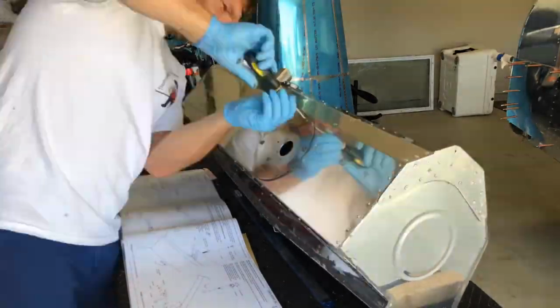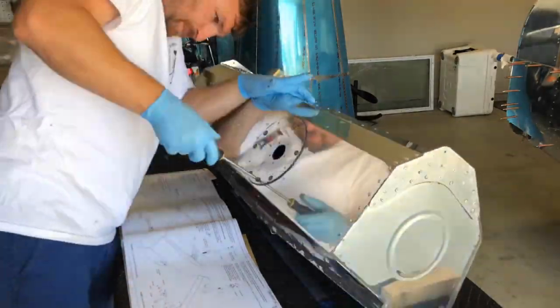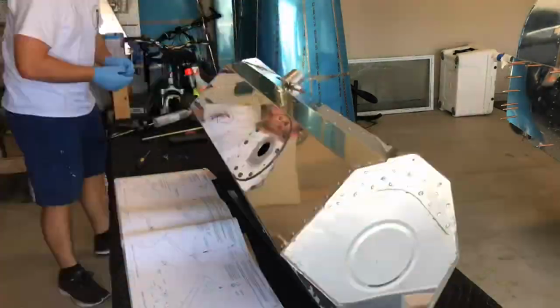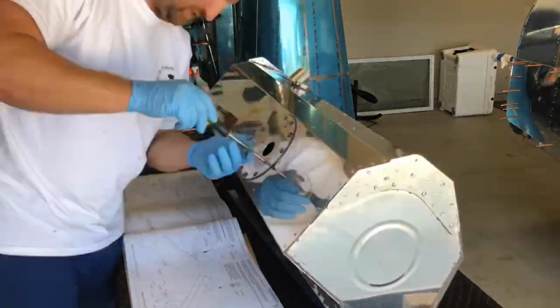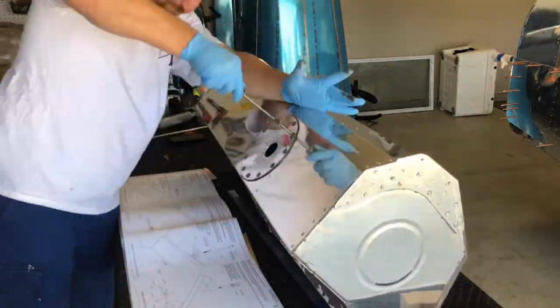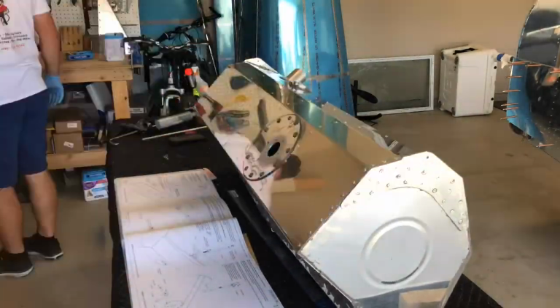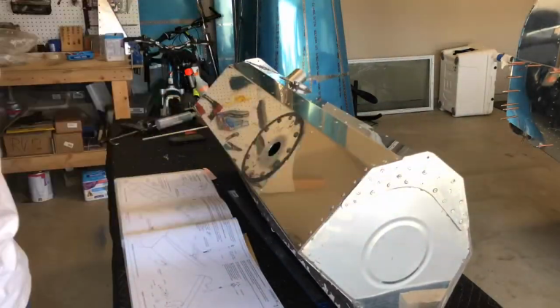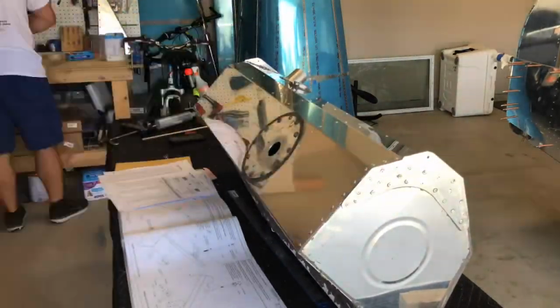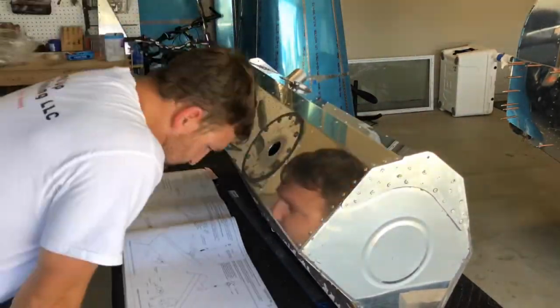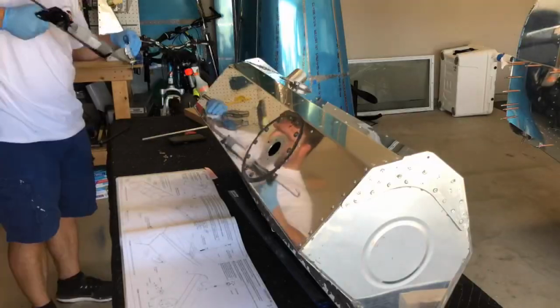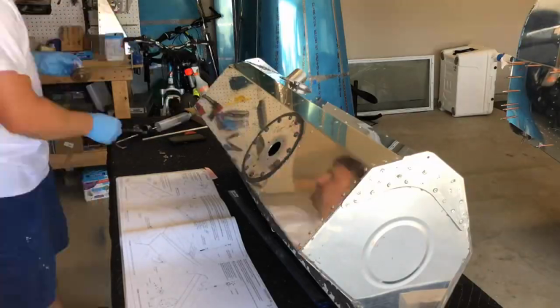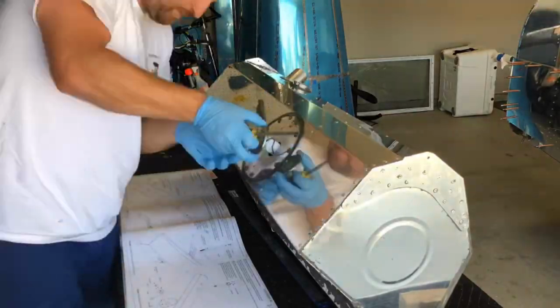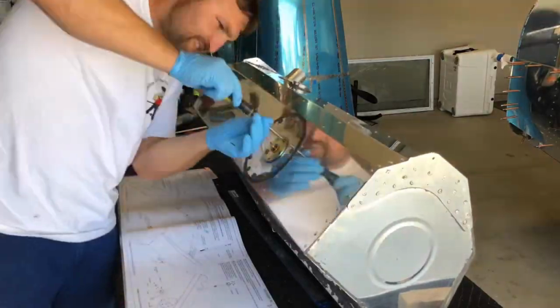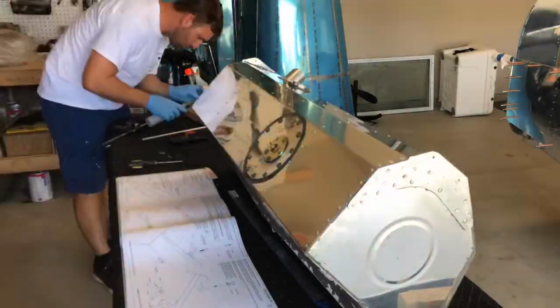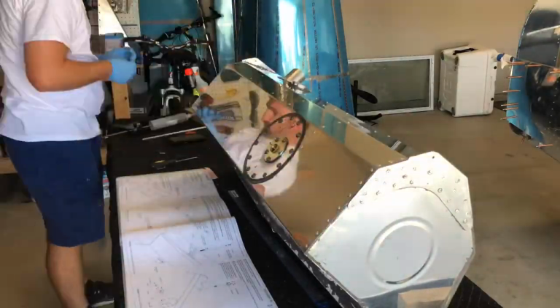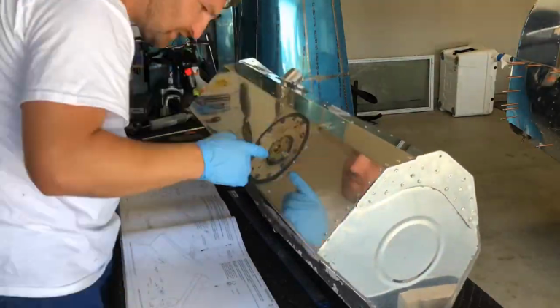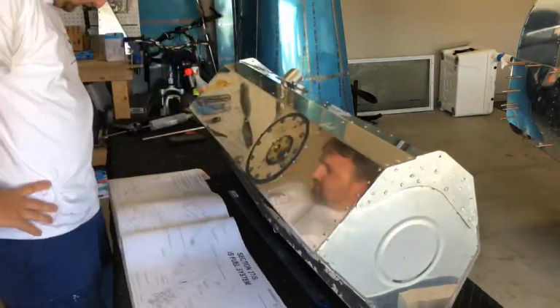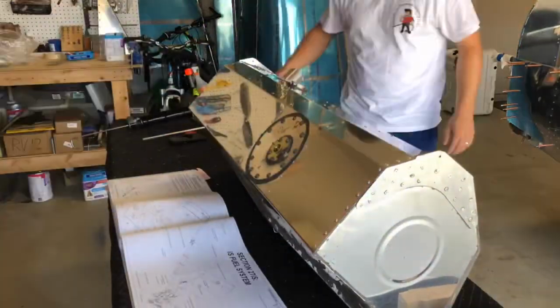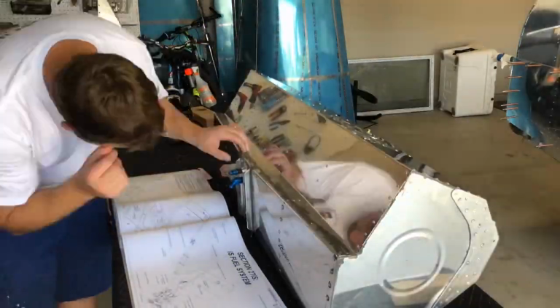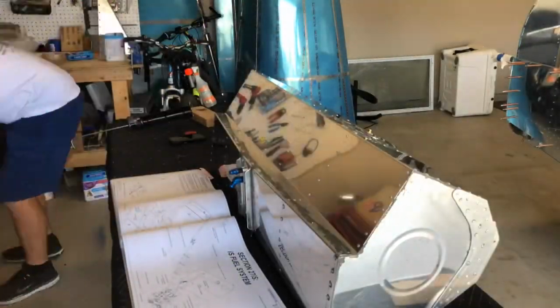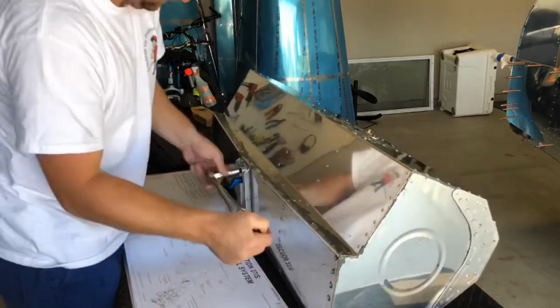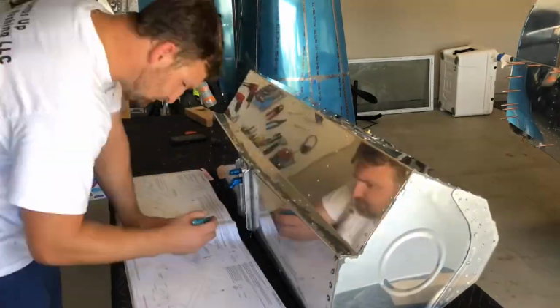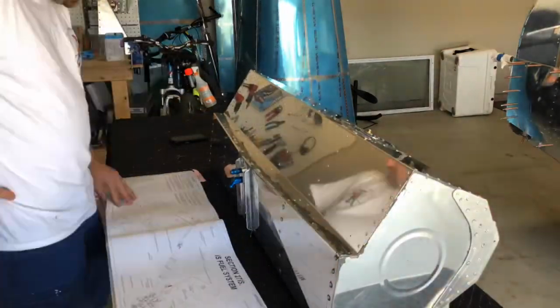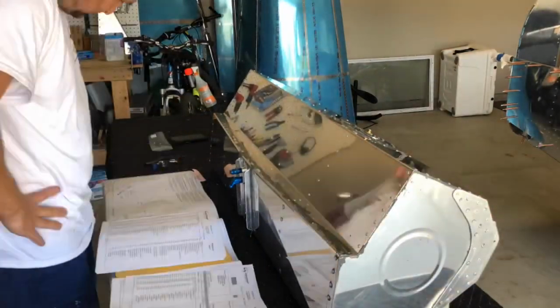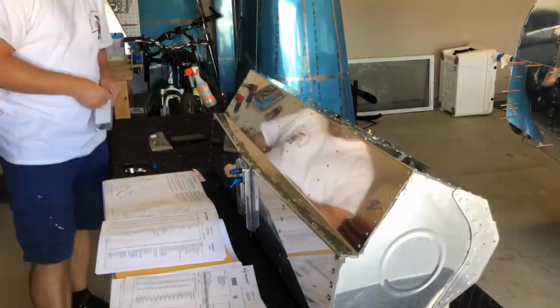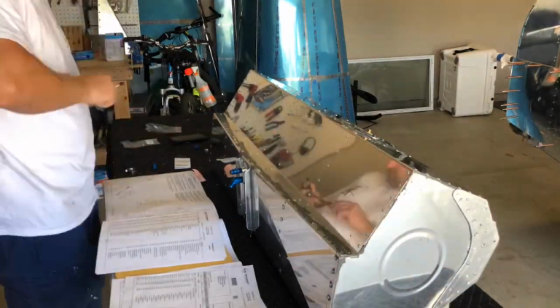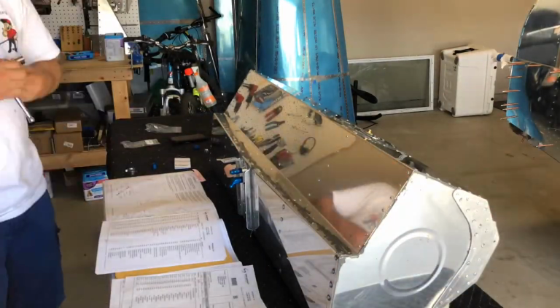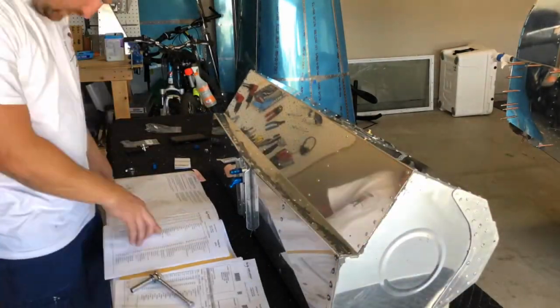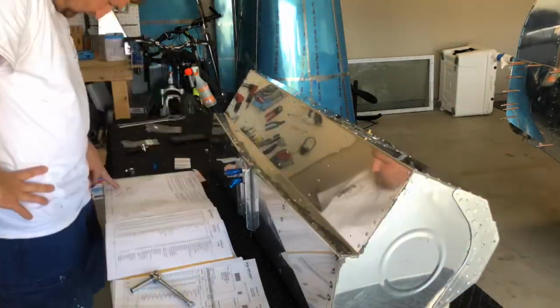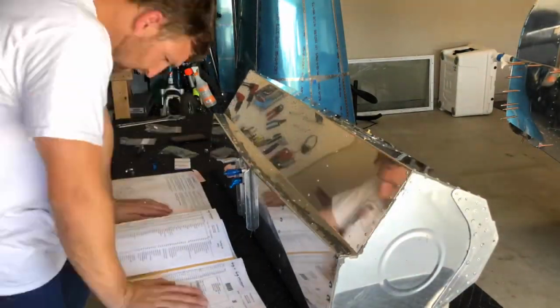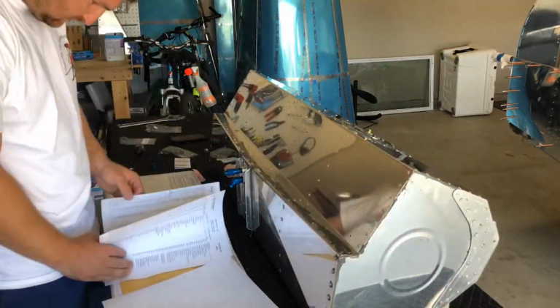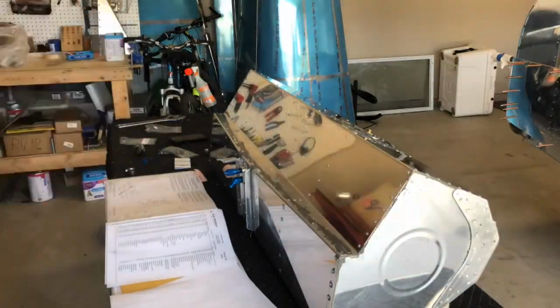On the fuel sender unit there is a little tab that has to be facing the correct way, so you put that on — a little bit right there — and then getting all of the hardware put on. To do the leak test you have to wait for the tank to dry, so I actually did the leak test a couple days later.